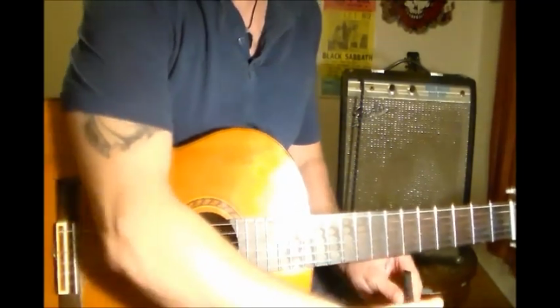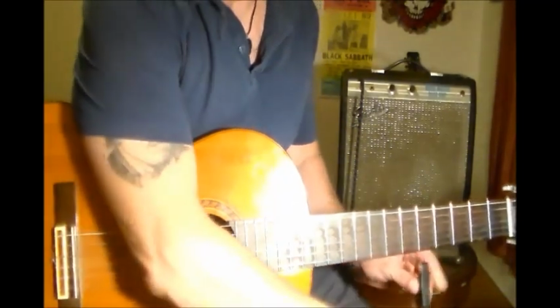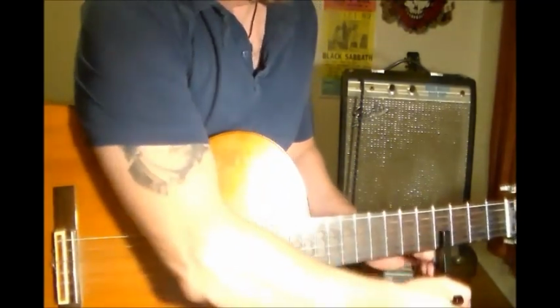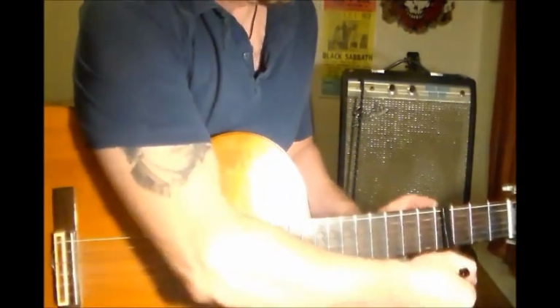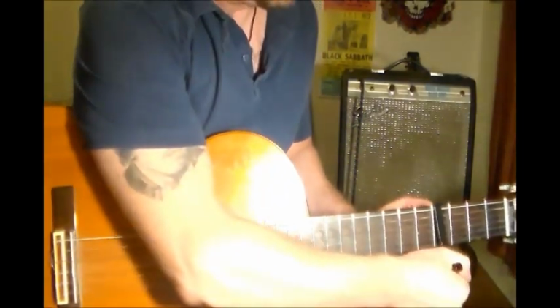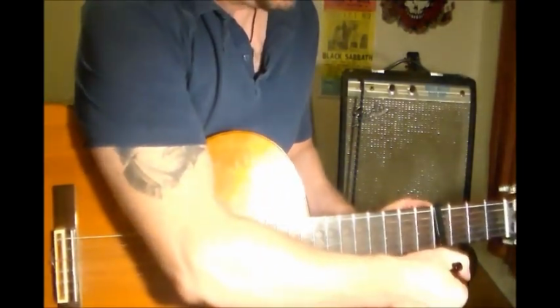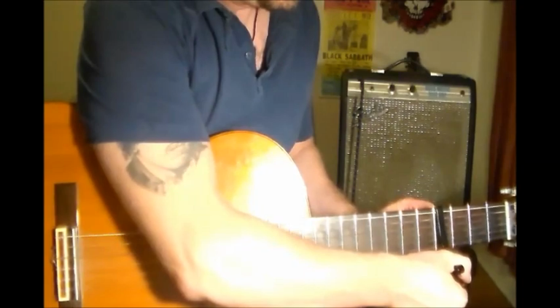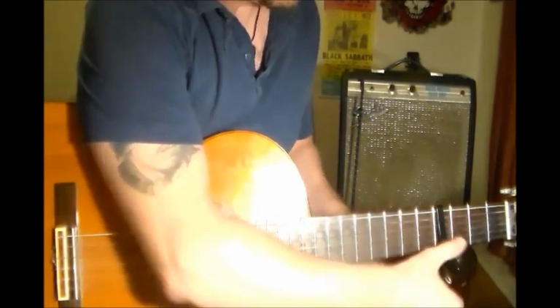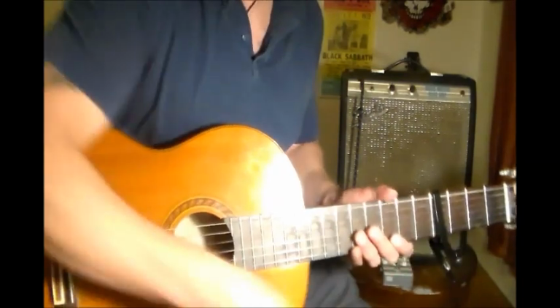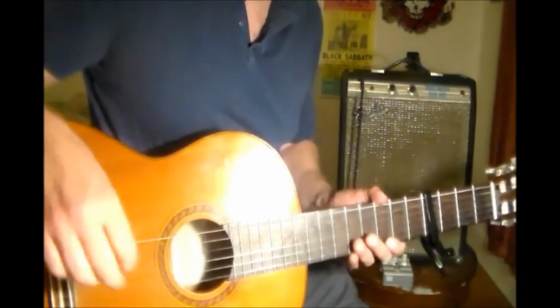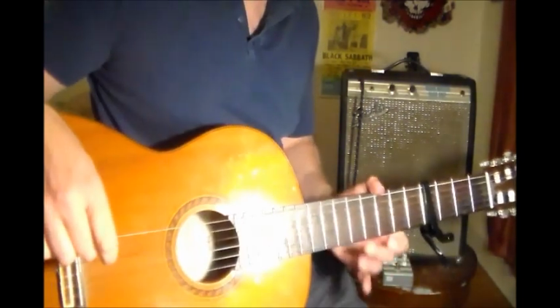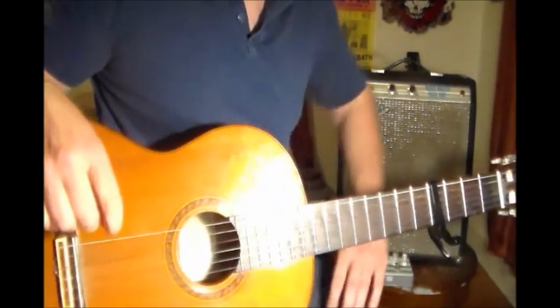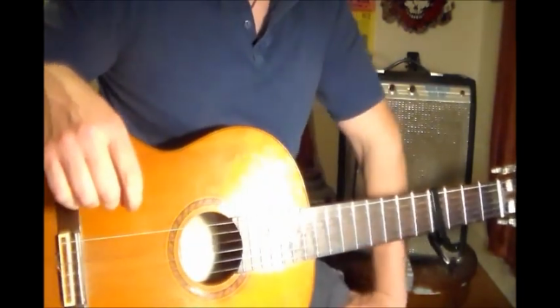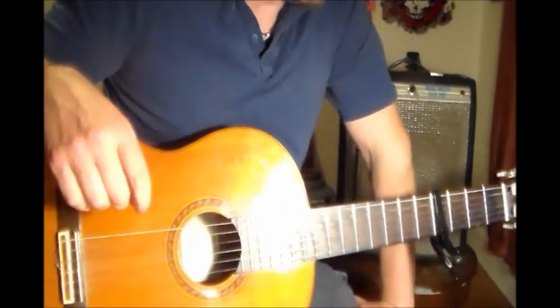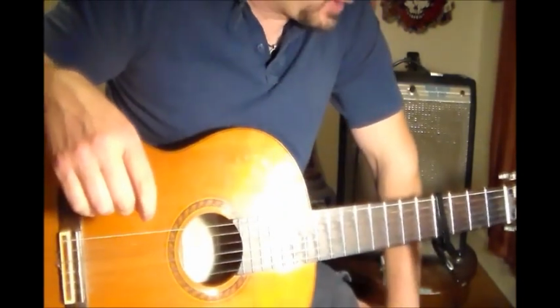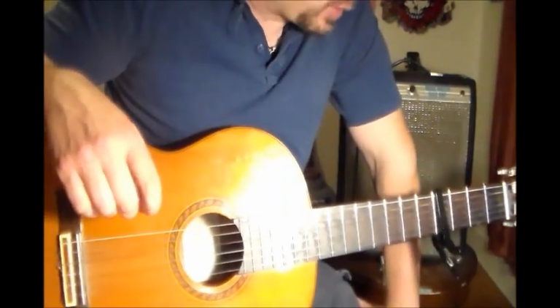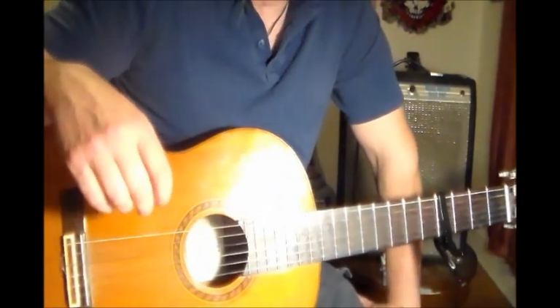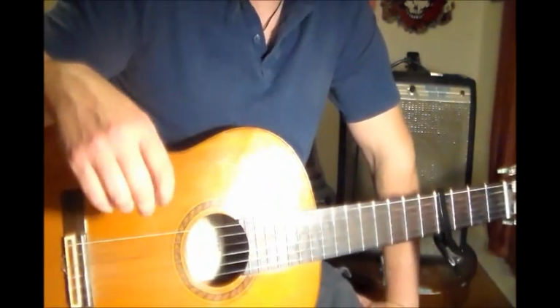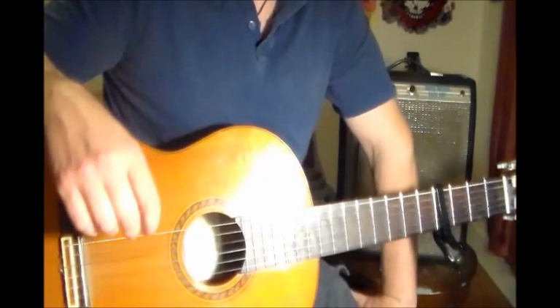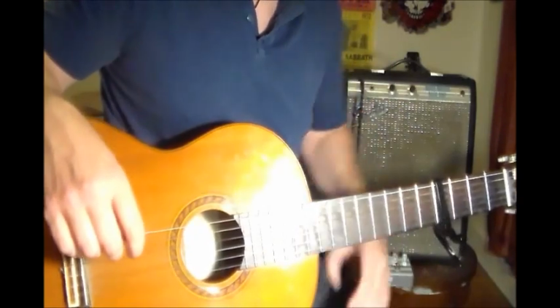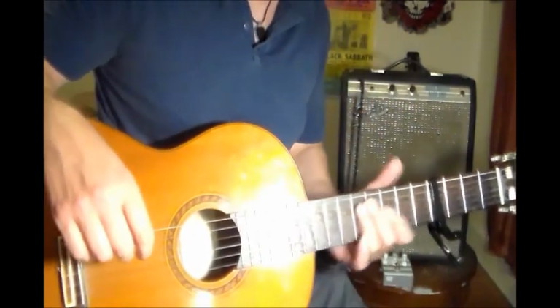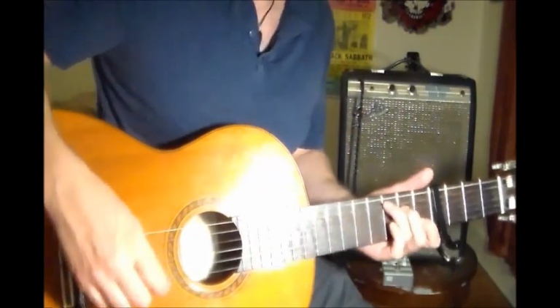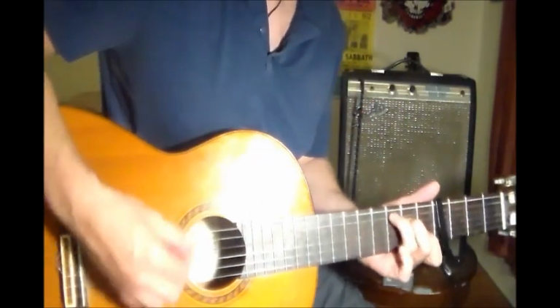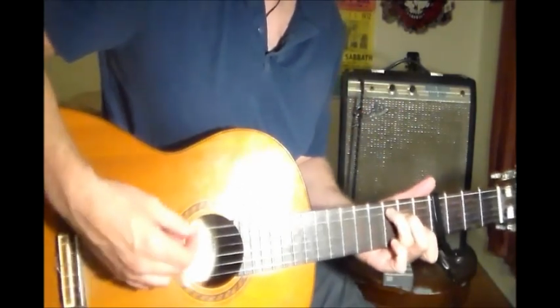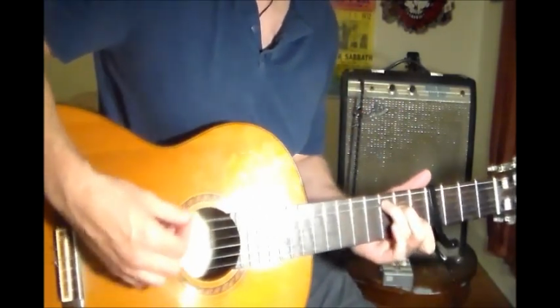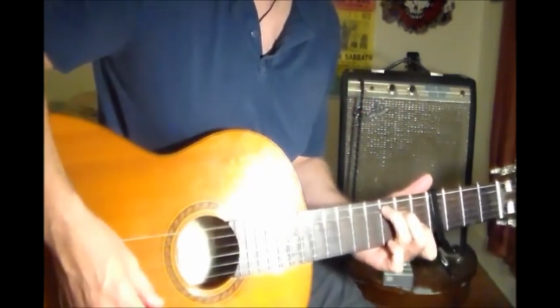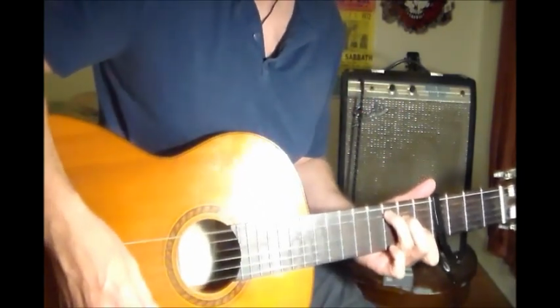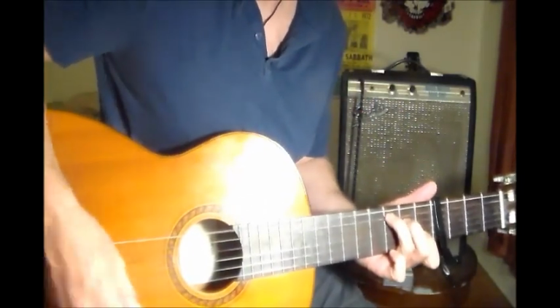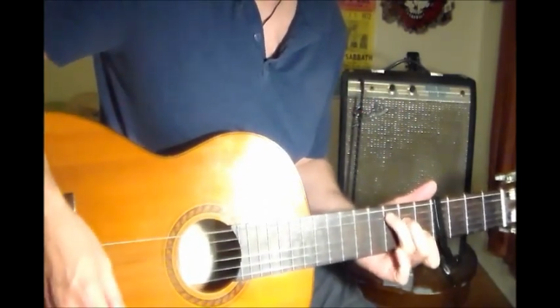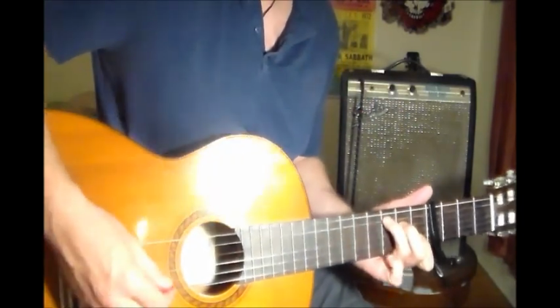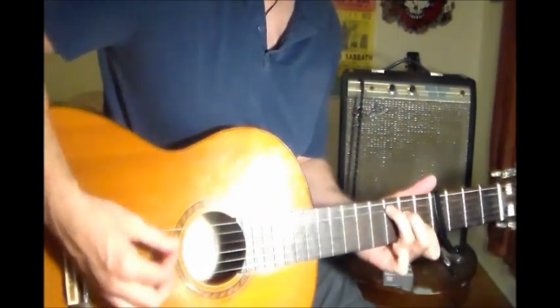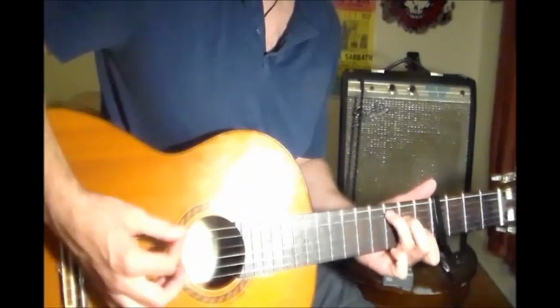Put a capo at the 4th fret. There are two songs with the capo at the 4th in this tuning, and one of them is 'Love Minus Zero.'